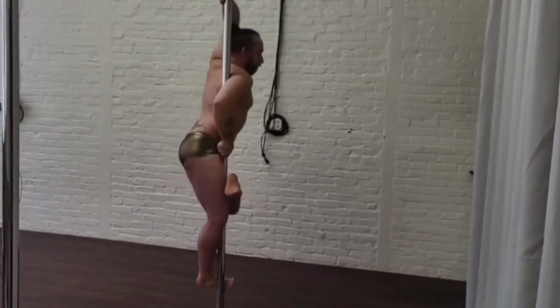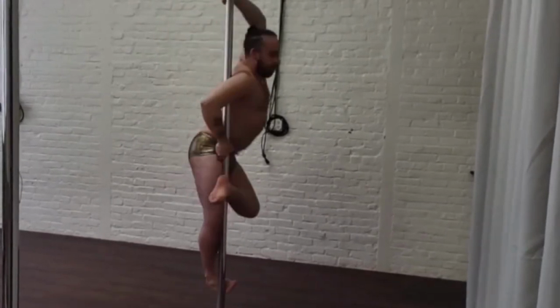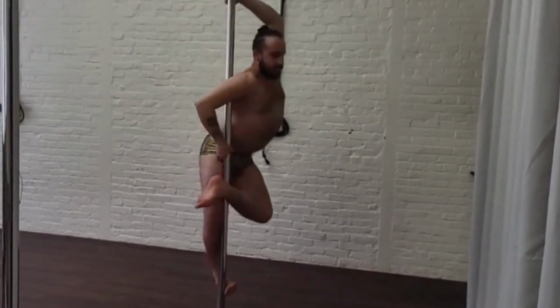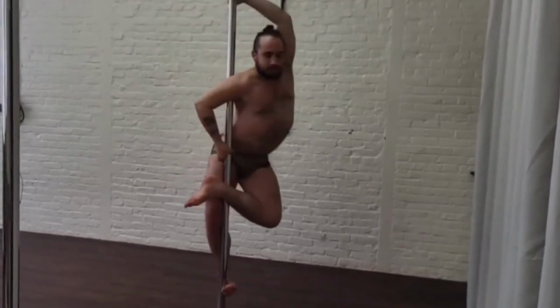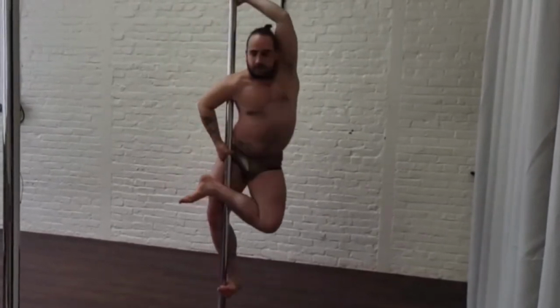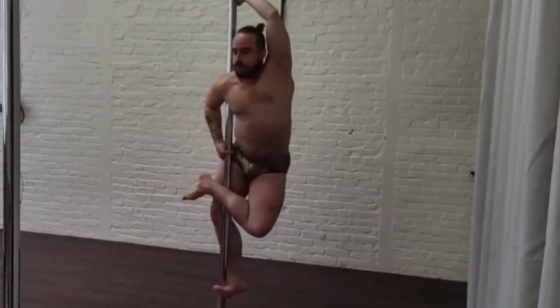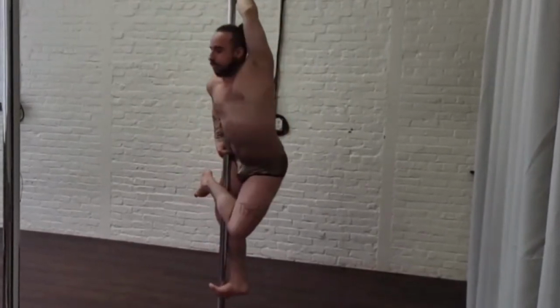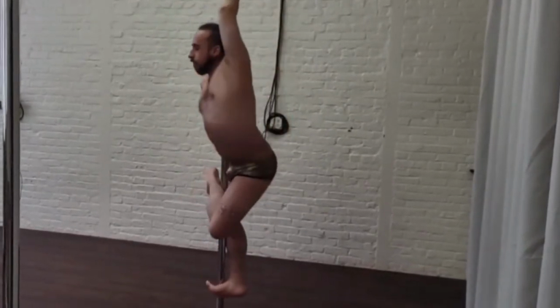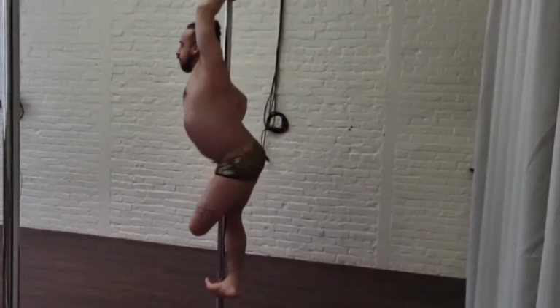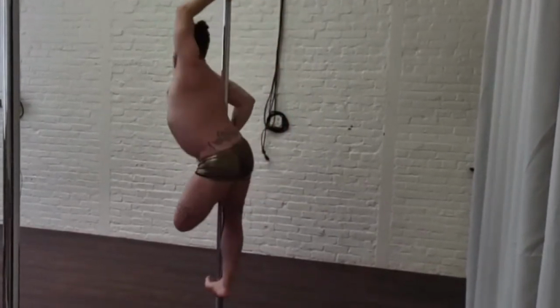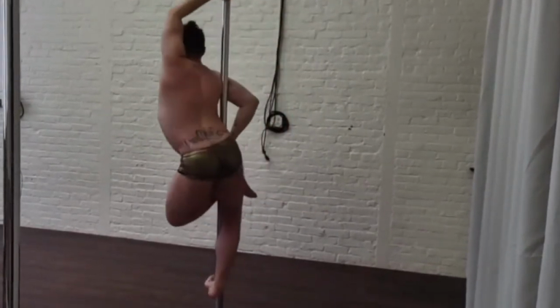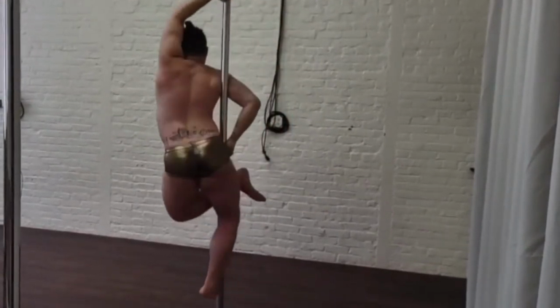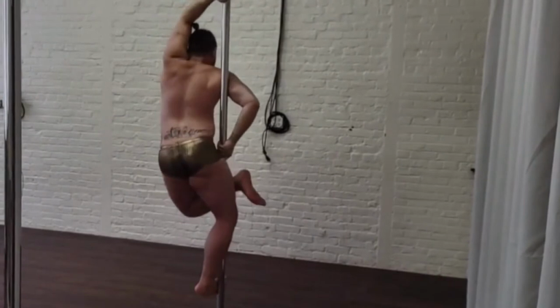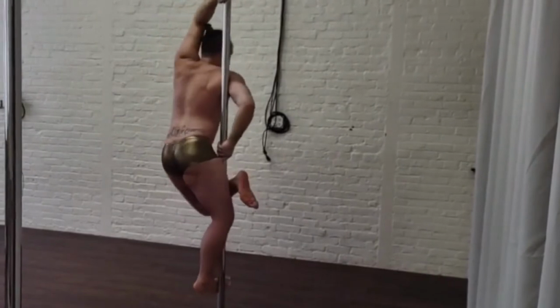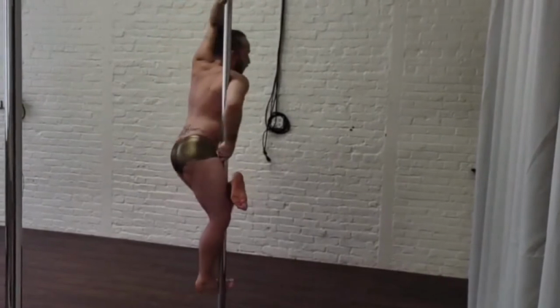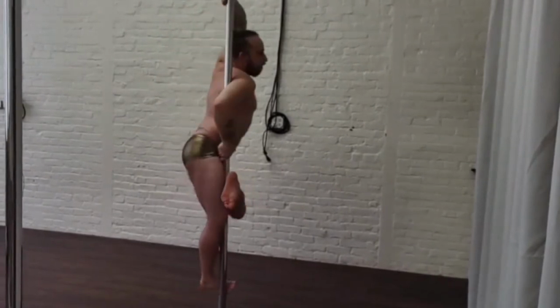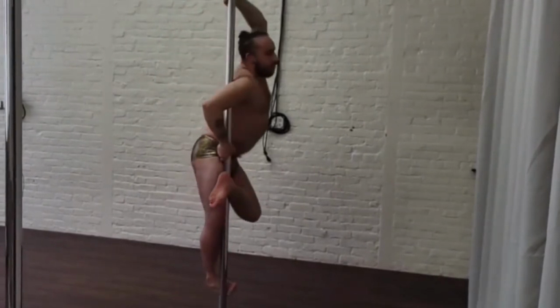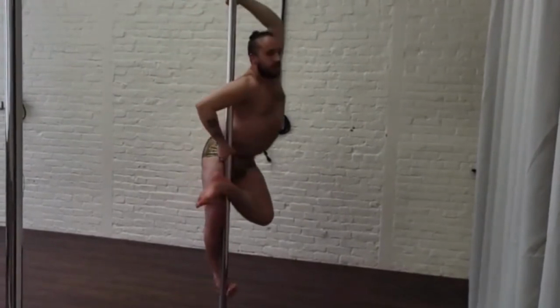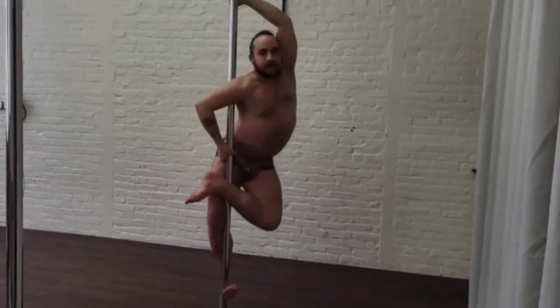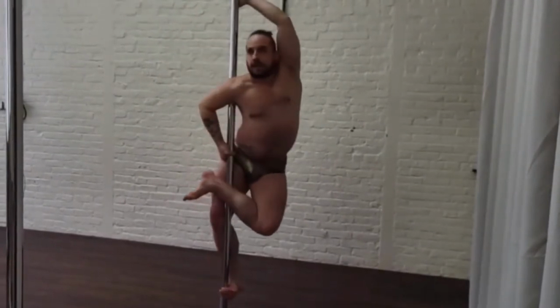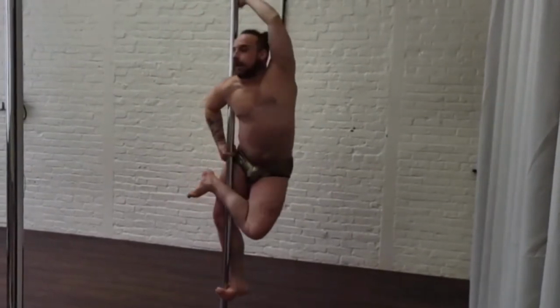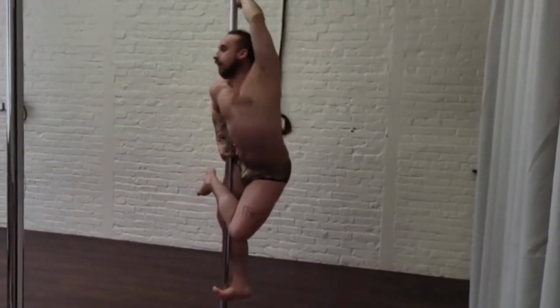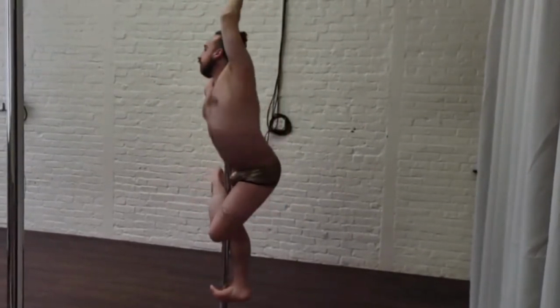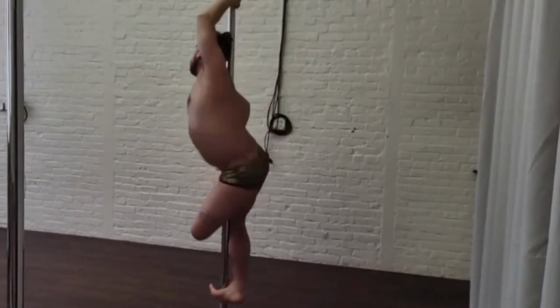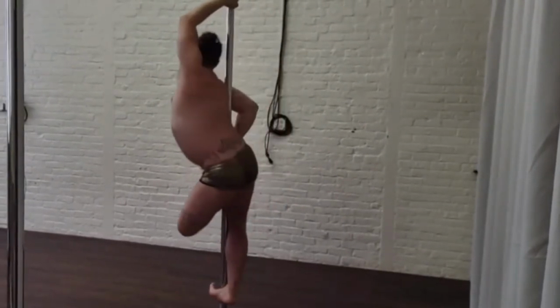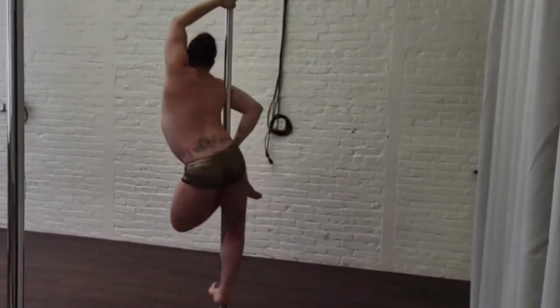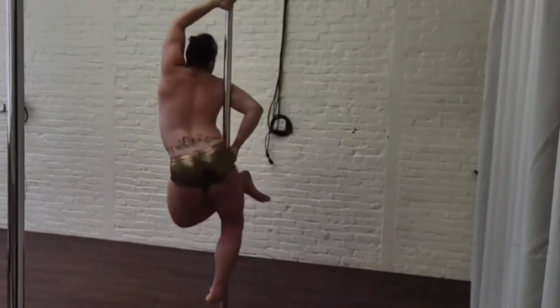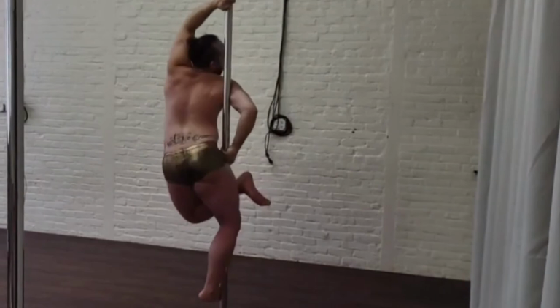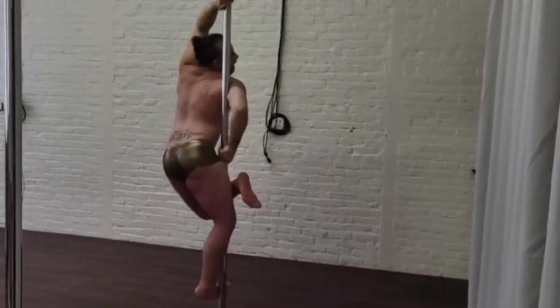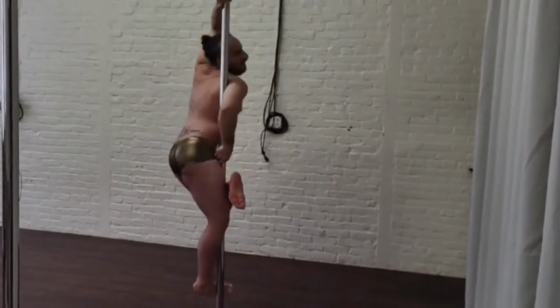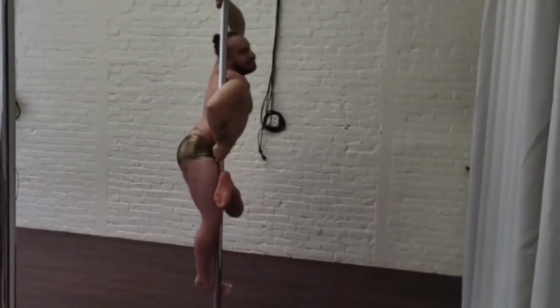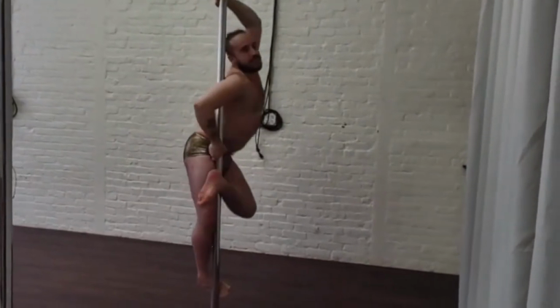That bent leg is now really pulling tight against the pole, and if you can, you want to release that arm — only if it works for you. Then come down when ready and enjoy, and of course do both sides.